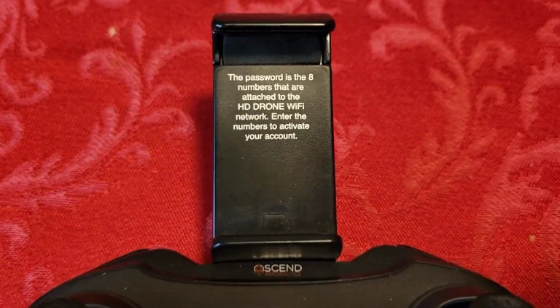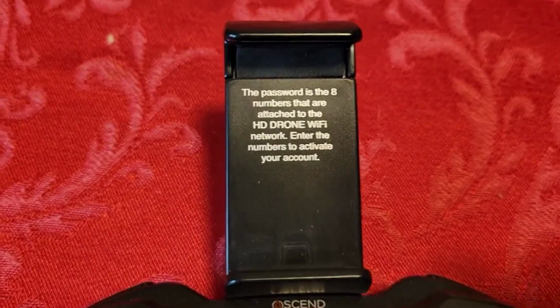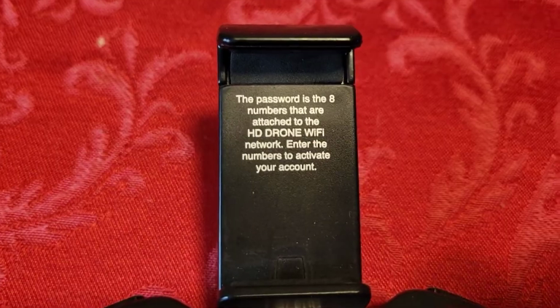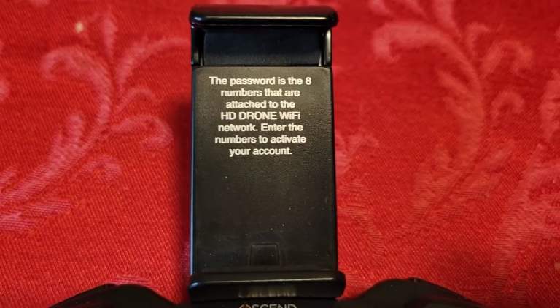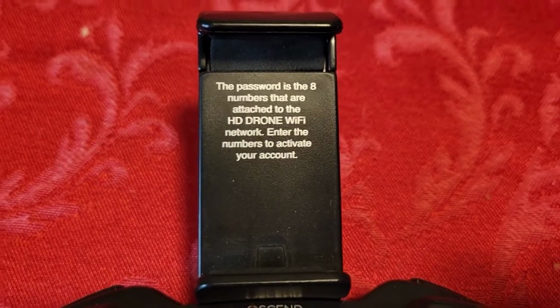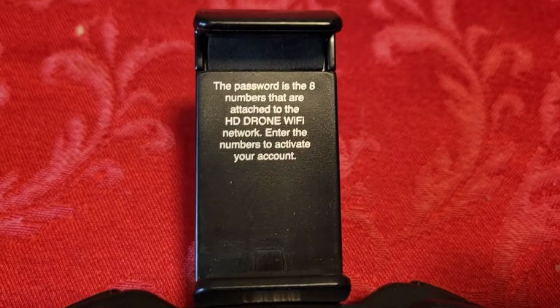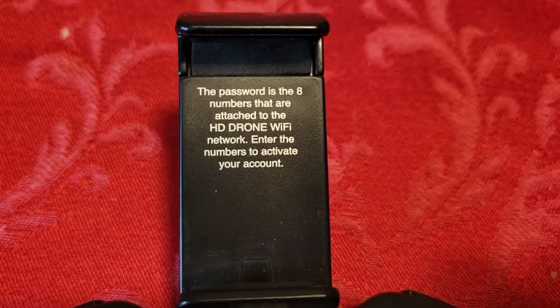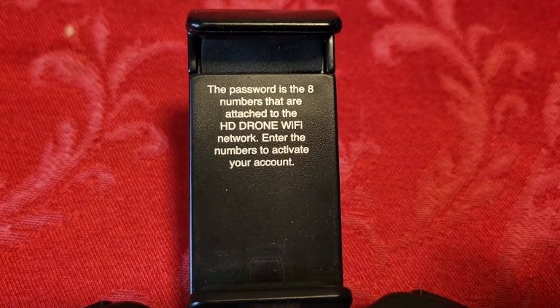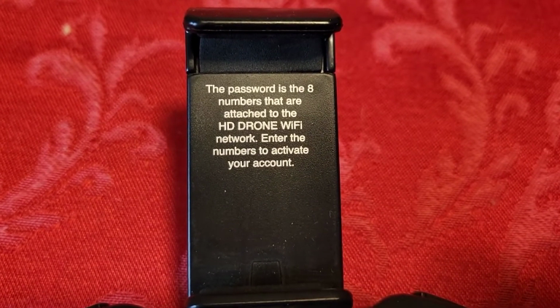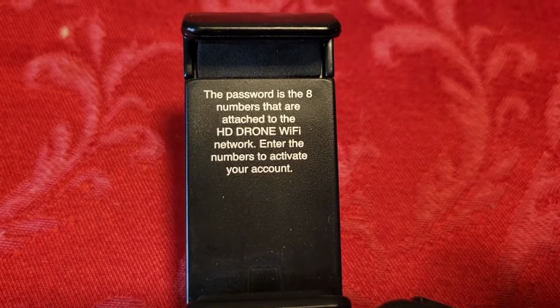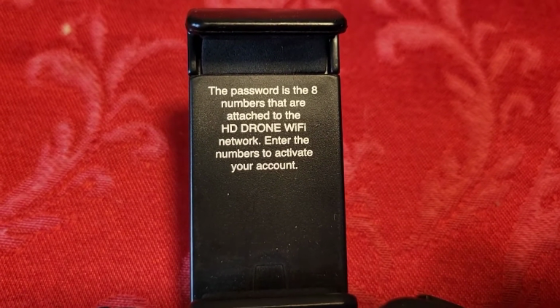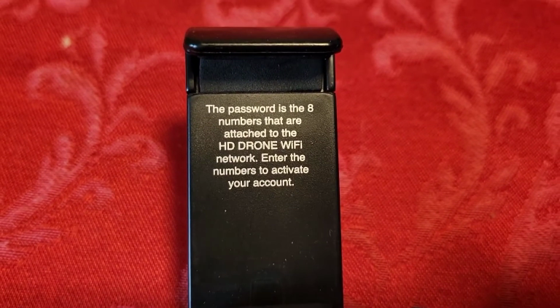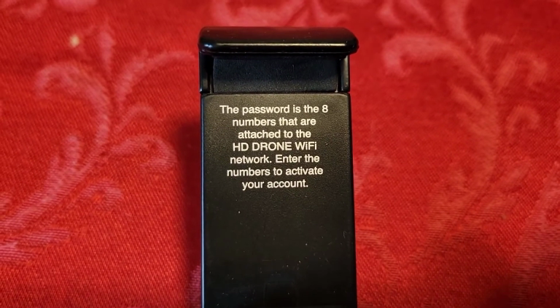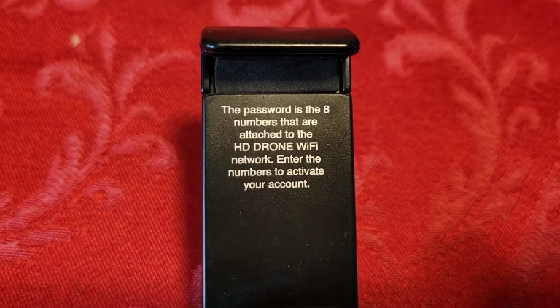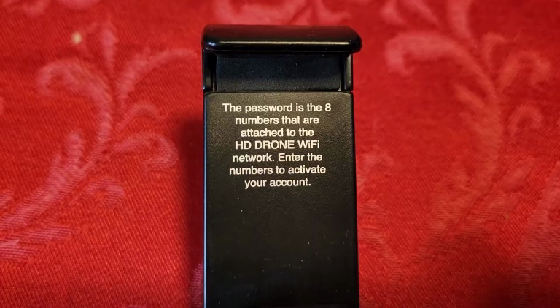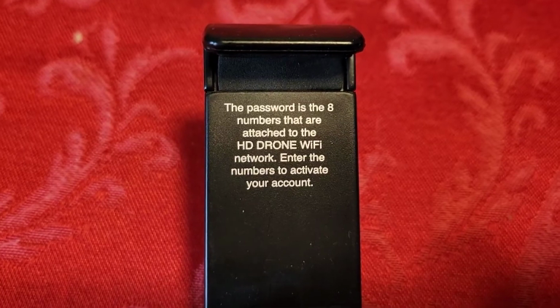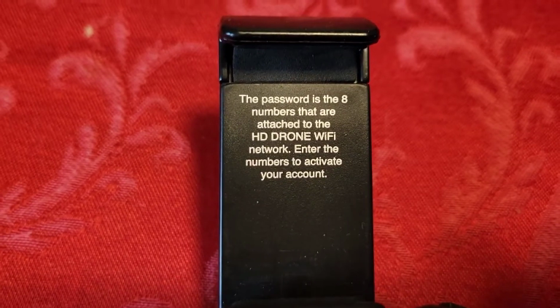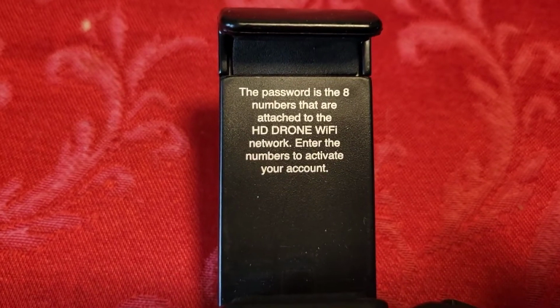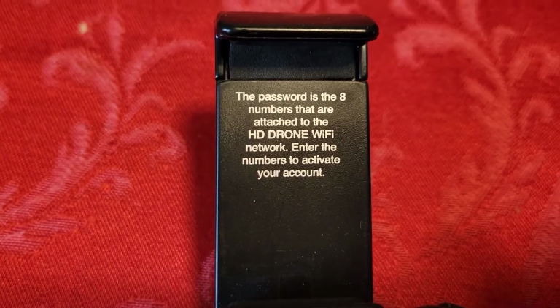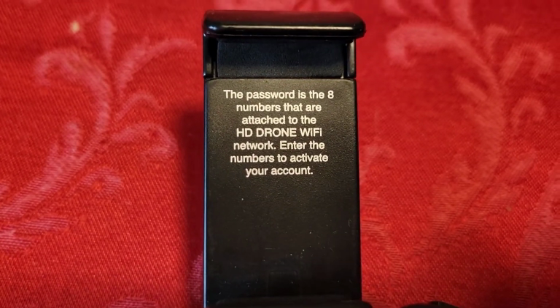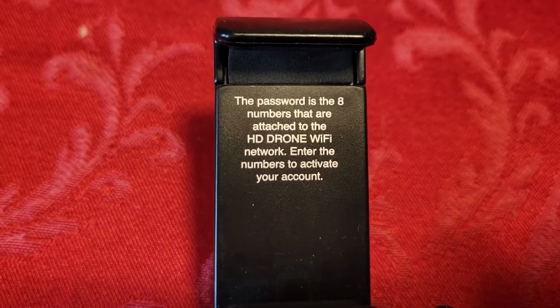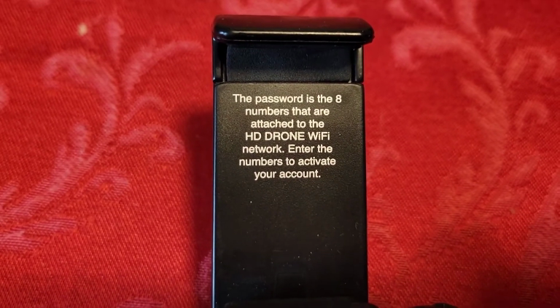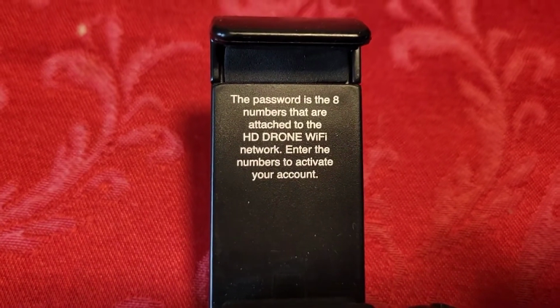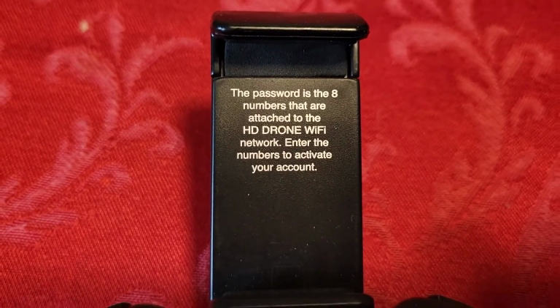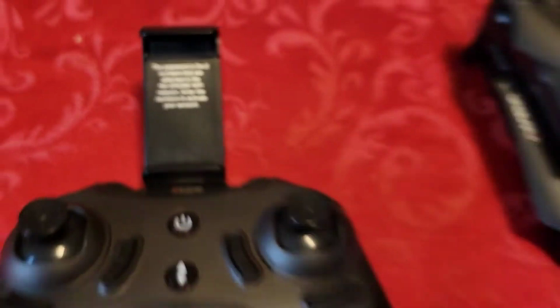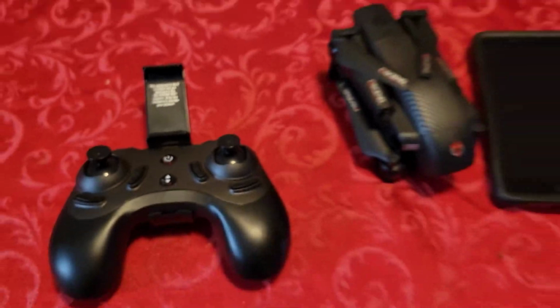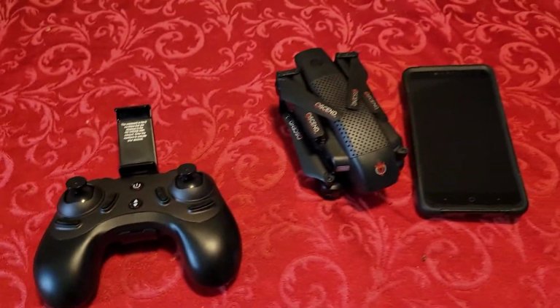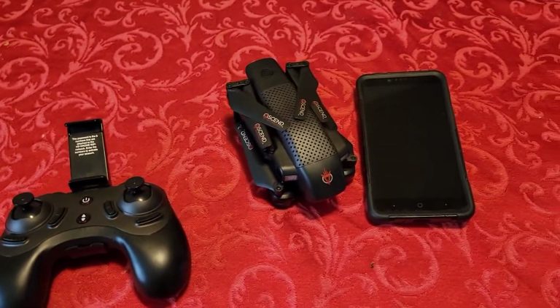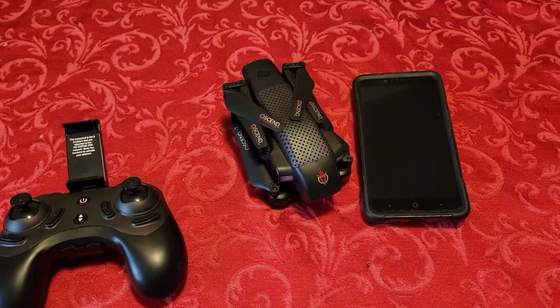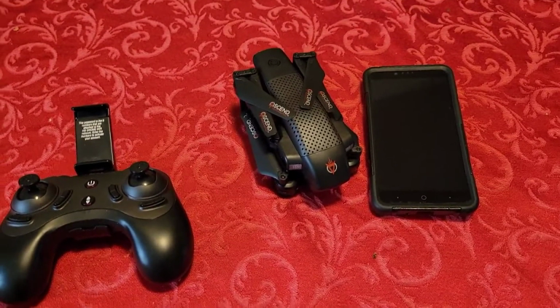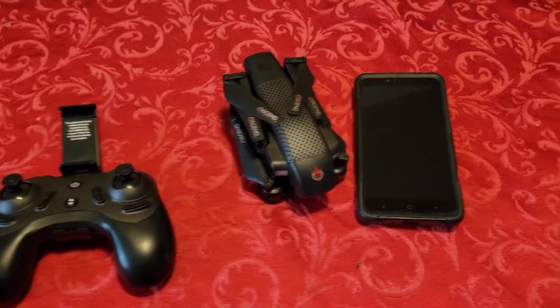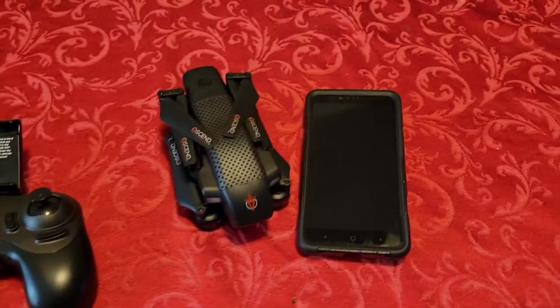Just real quick reference — the passcode even tells you right here: the password is the eight numbers that are attached to the HD drone Wi-Fi network, to the numbers to activate your account. I'm going to tell you now, let me see if it pops up on here.